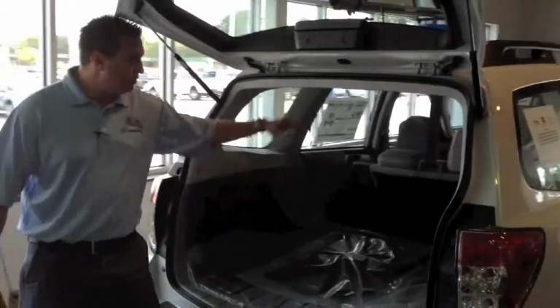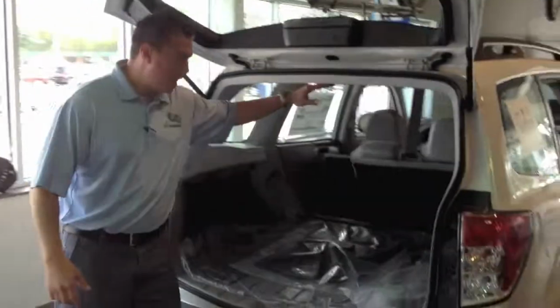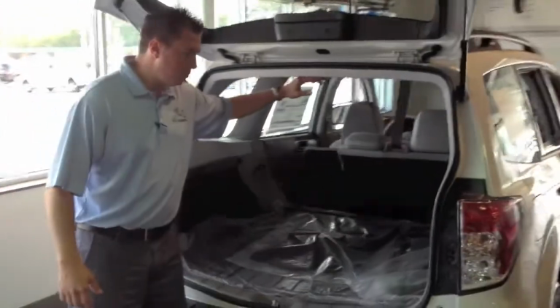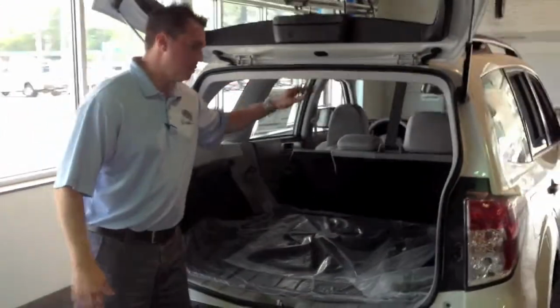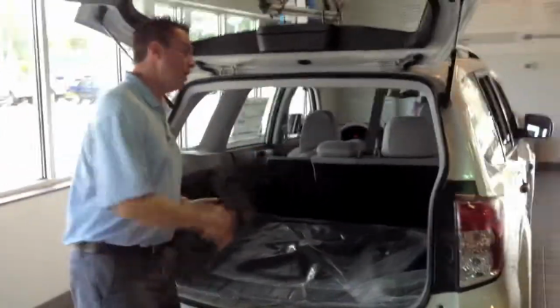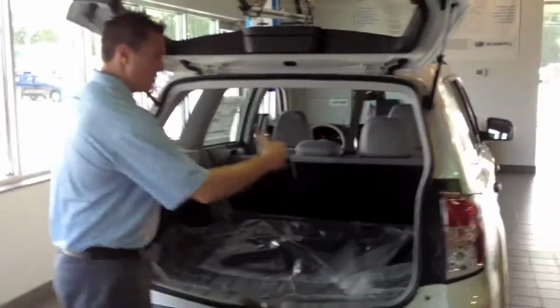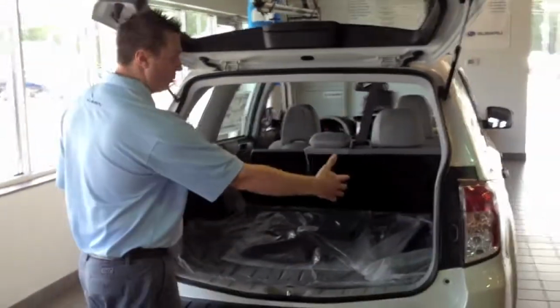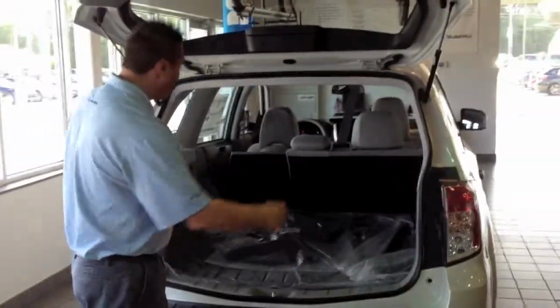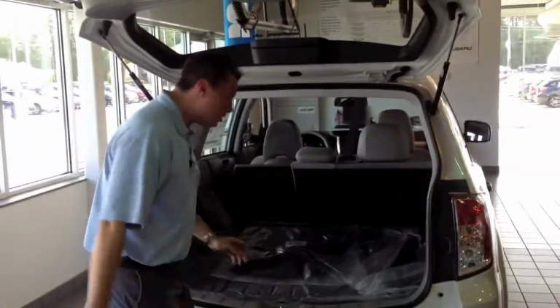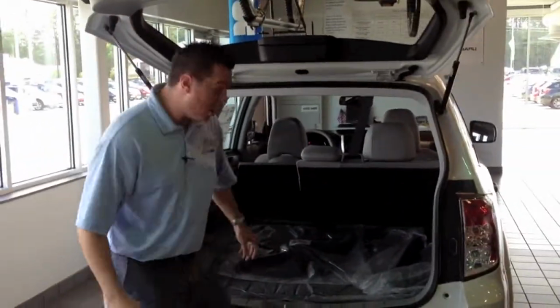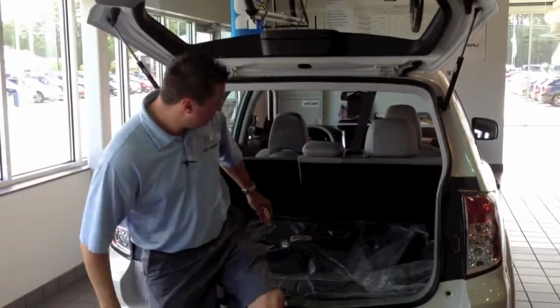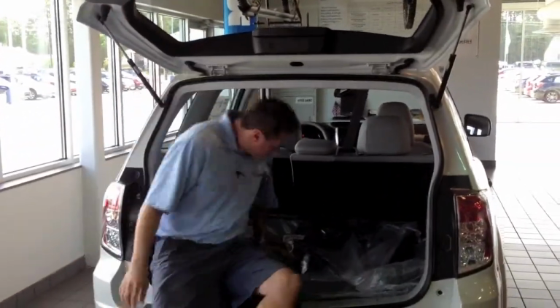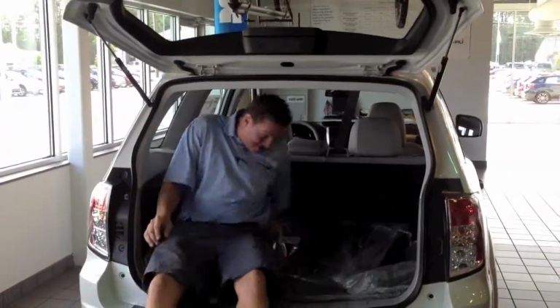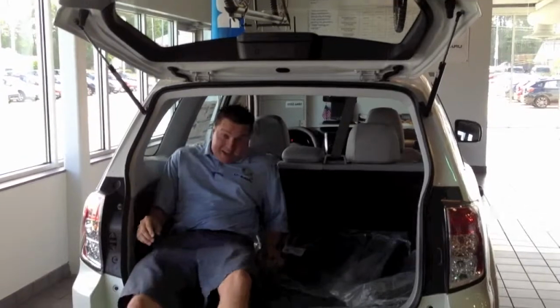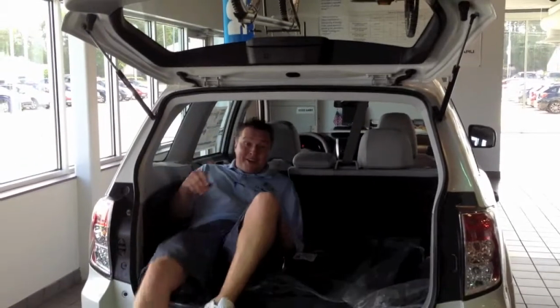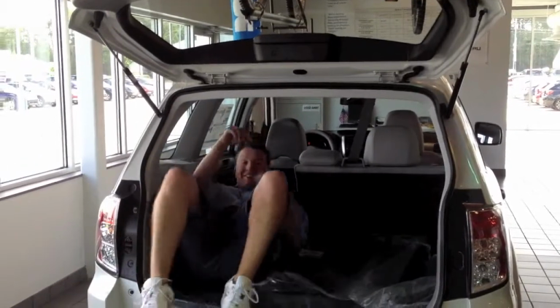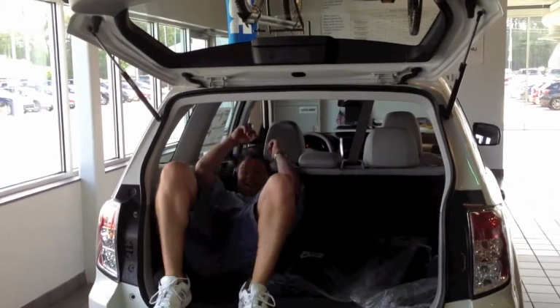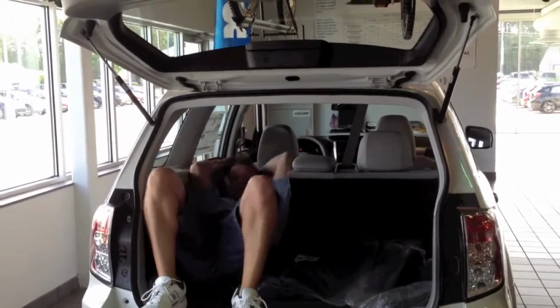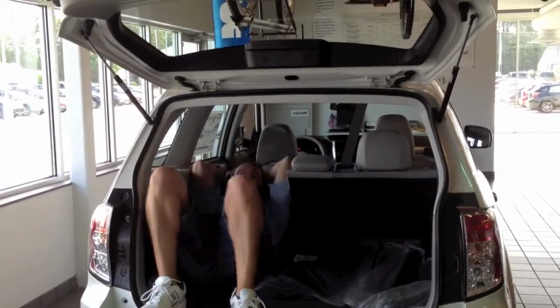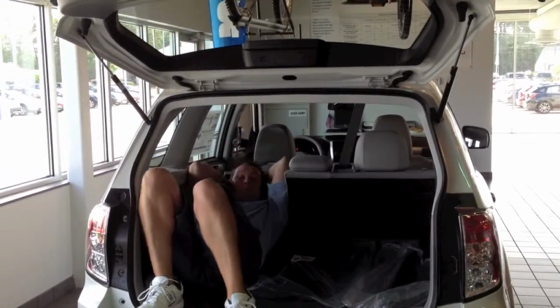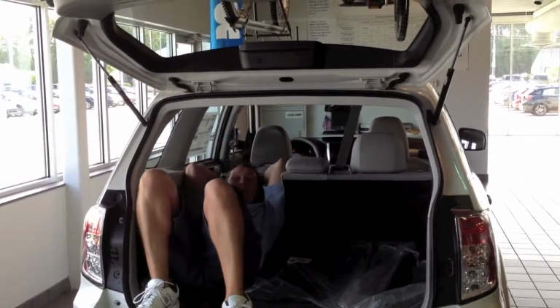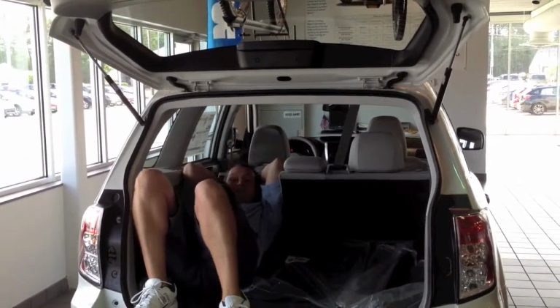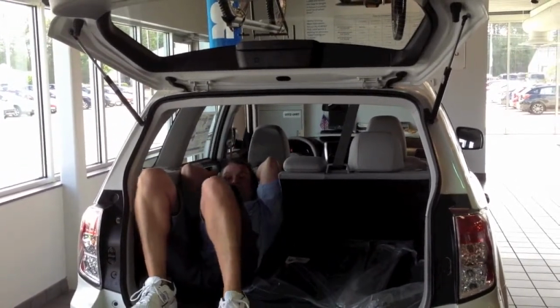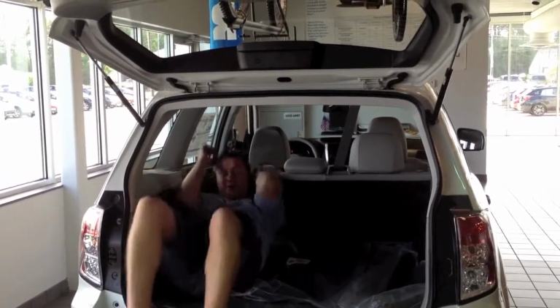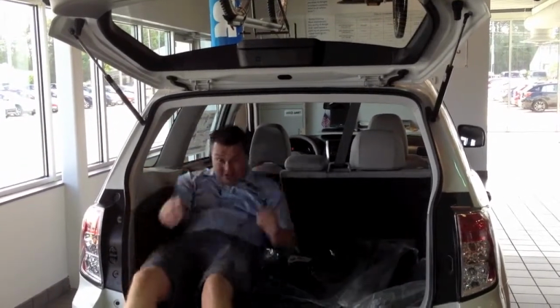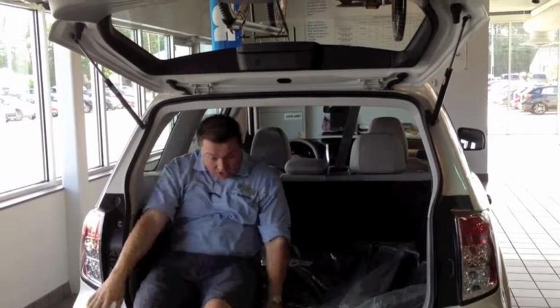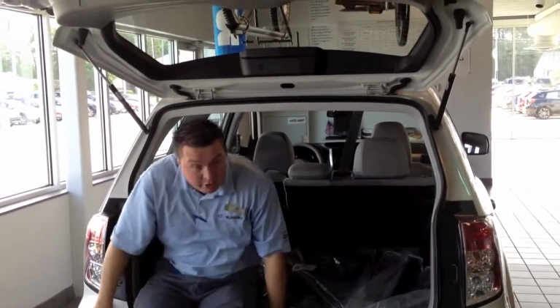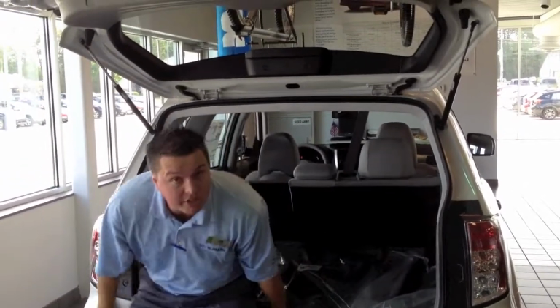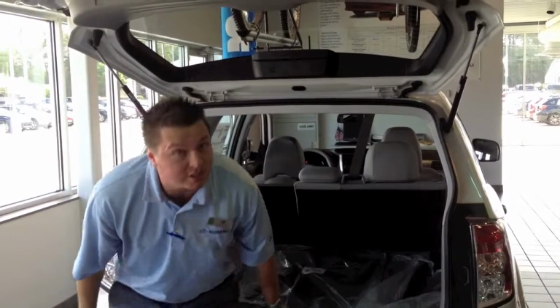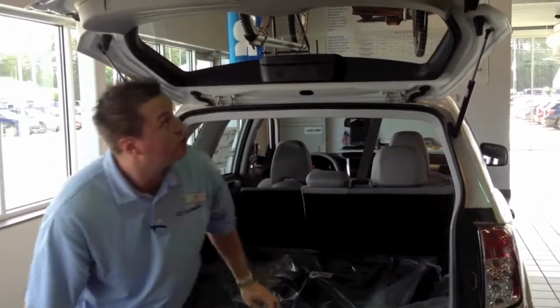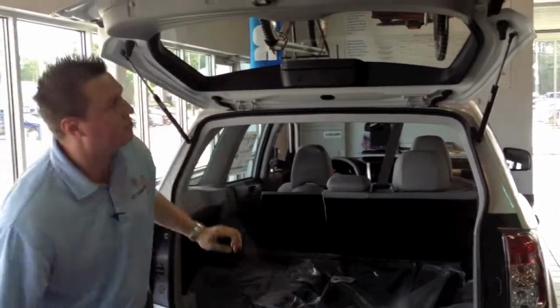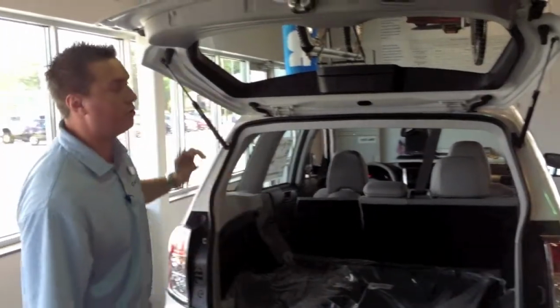A lot of headroom, there's a lot of width right here. A lot of people, you can get up in here, lay down. A lot of people go camping in this vehicle. There are a lot of great features that you can use this vehicle for.